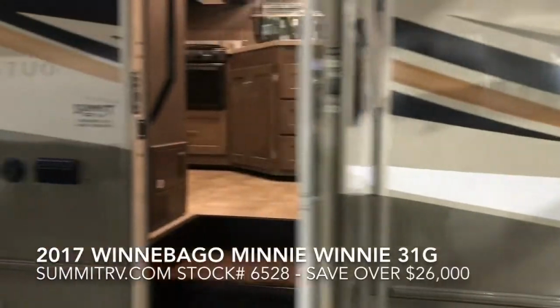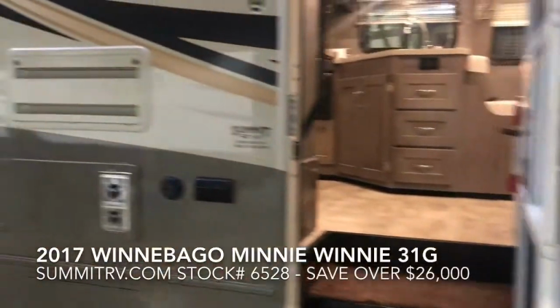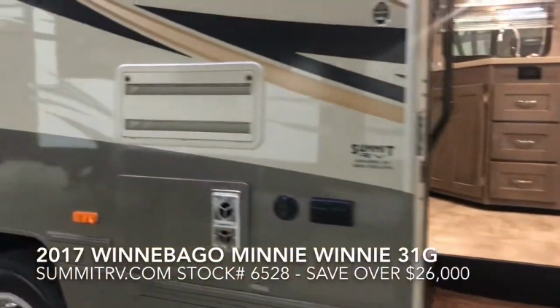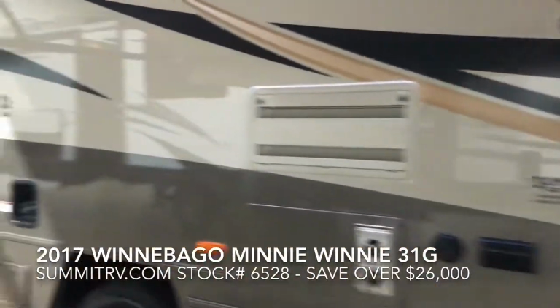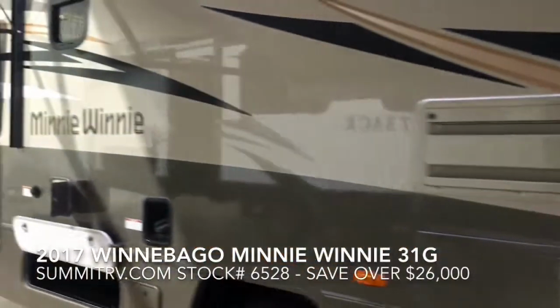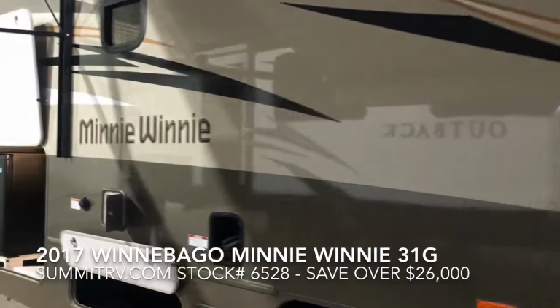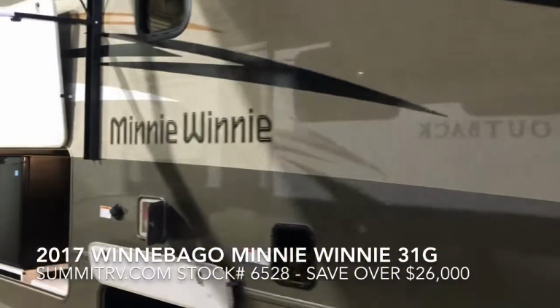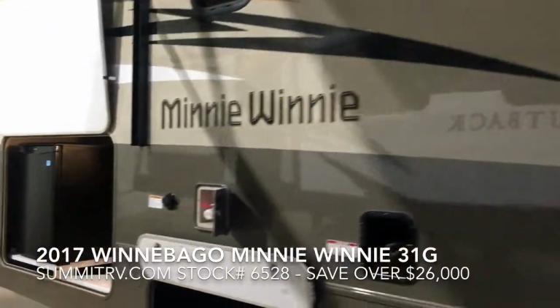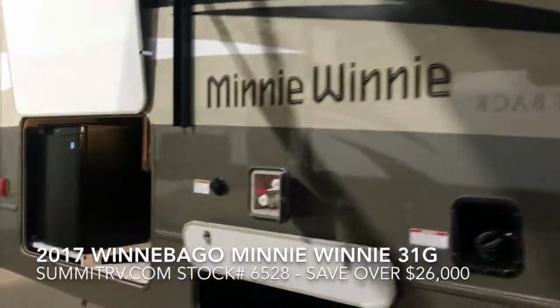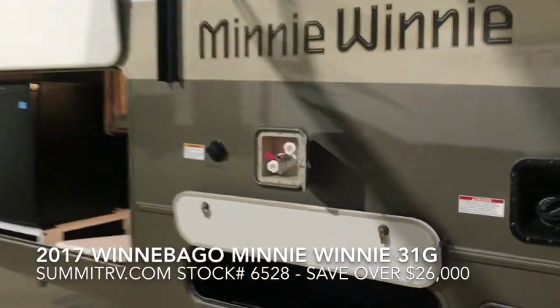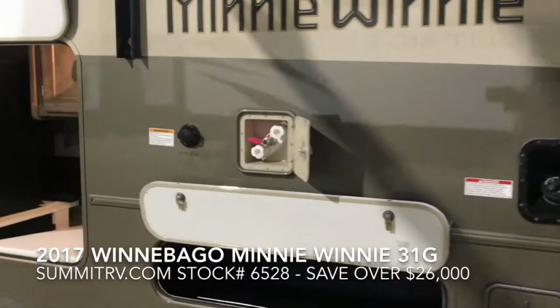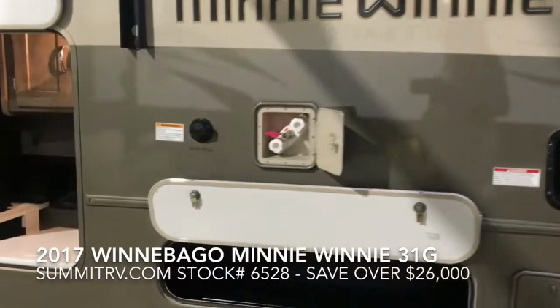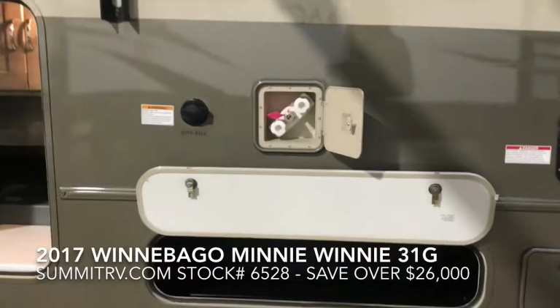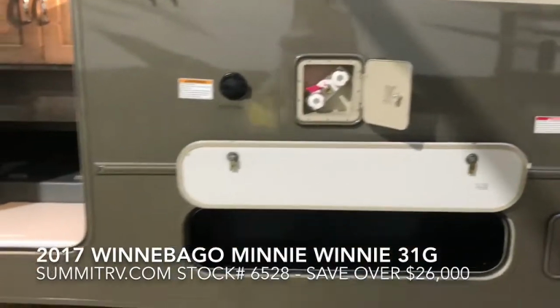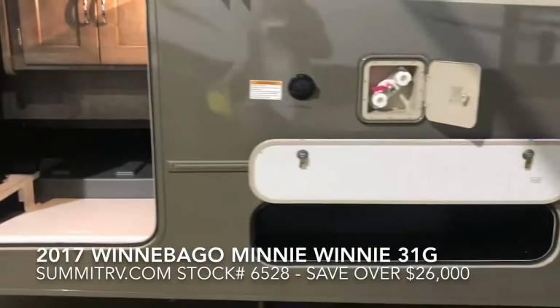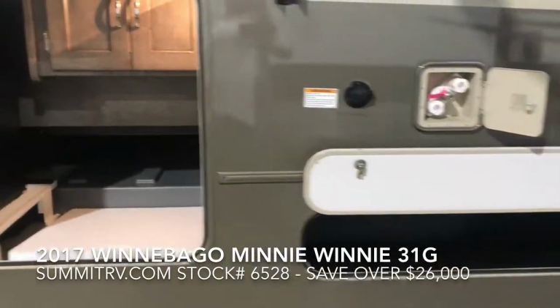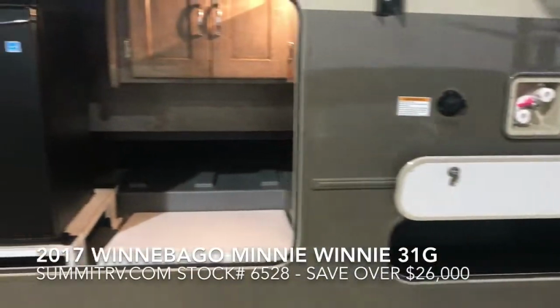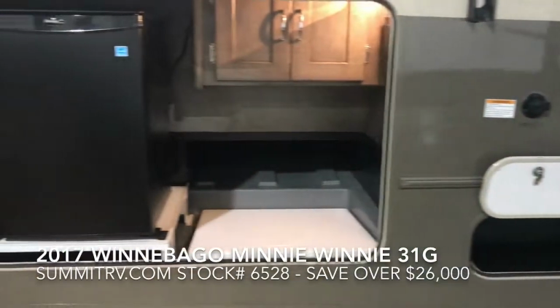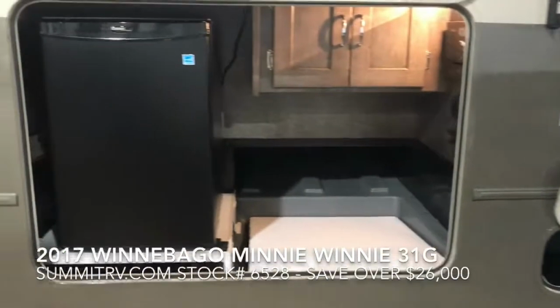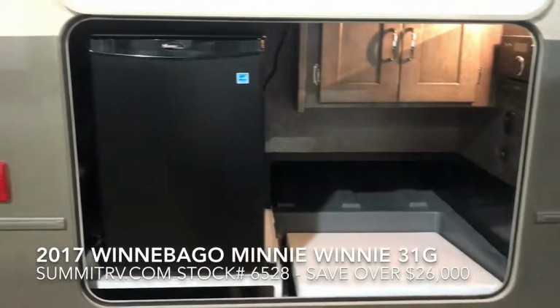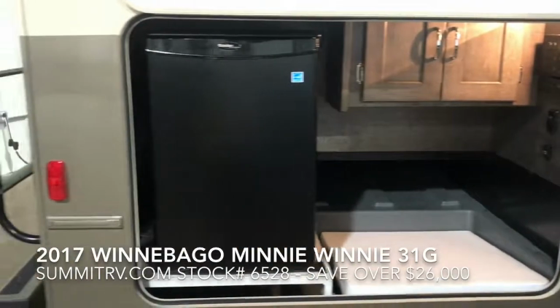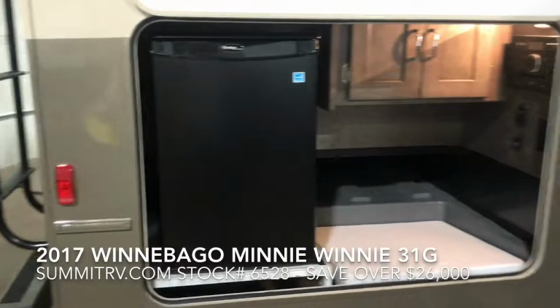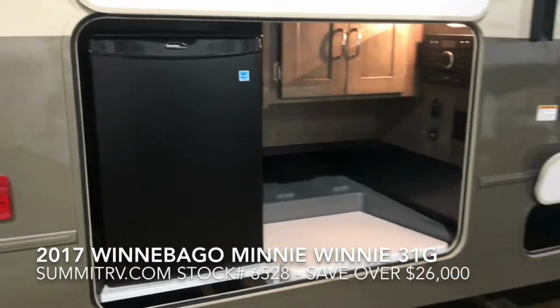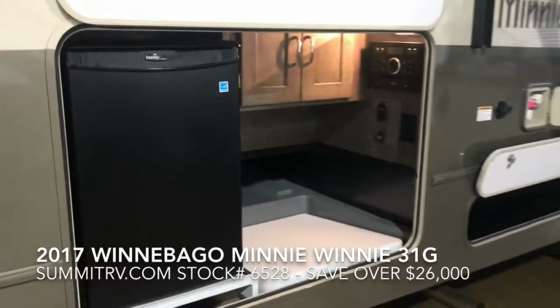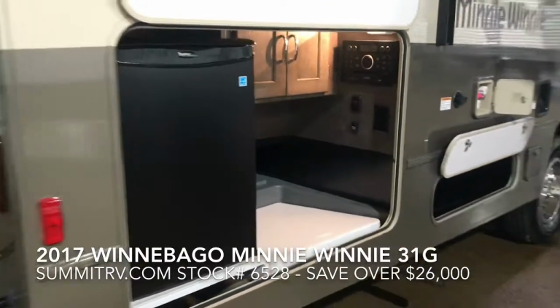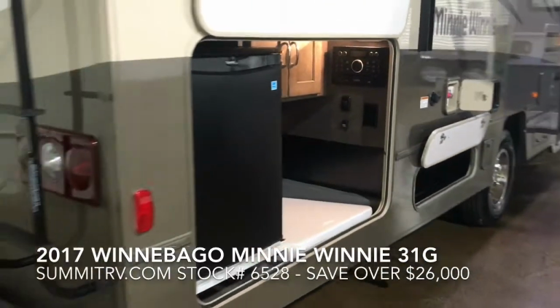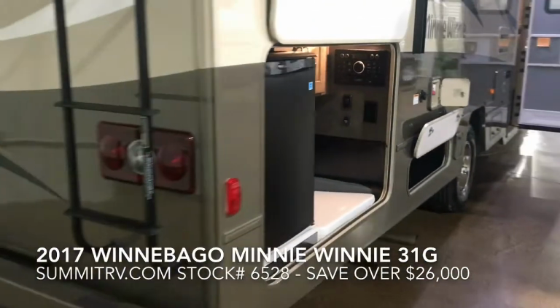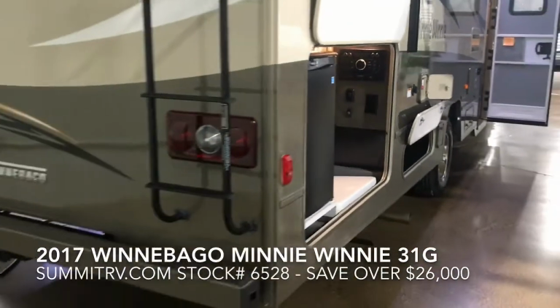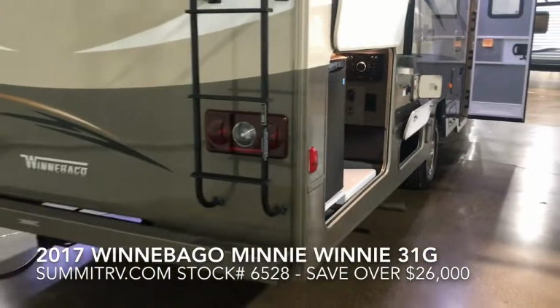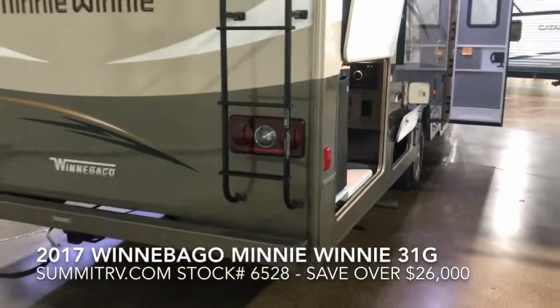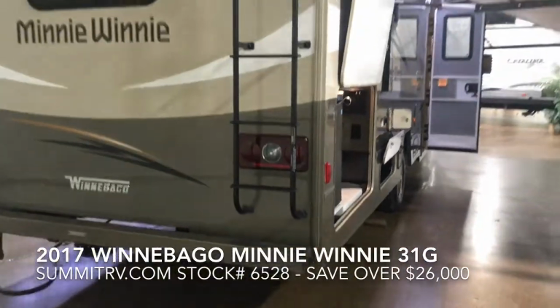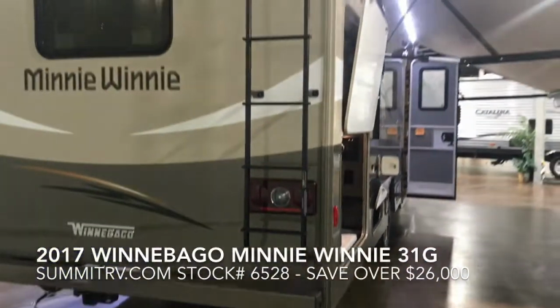This classy motorhome is built on a Ford E450 chassis. The exterior has many upgraded features including the tailgate package, dual pane windows, heated drainage system, an electric patio awning, and auto hydraulic leveling jacks.